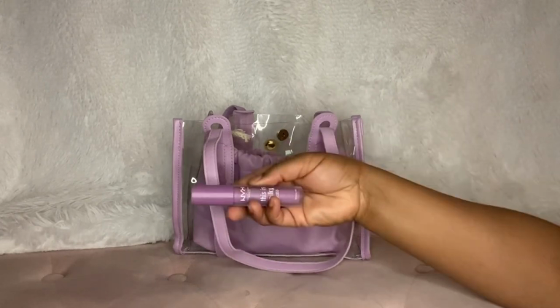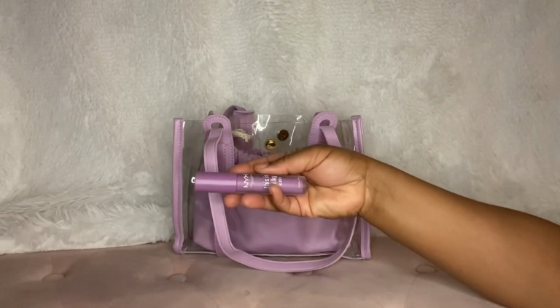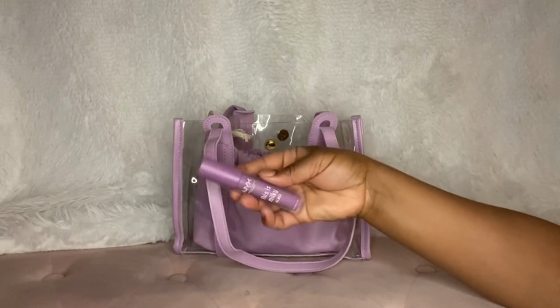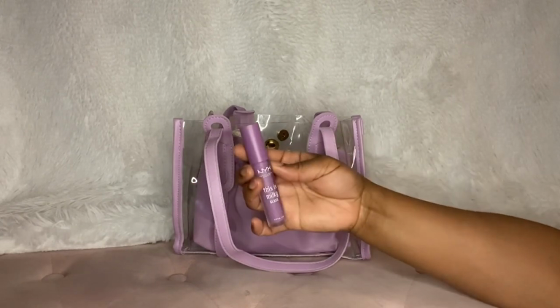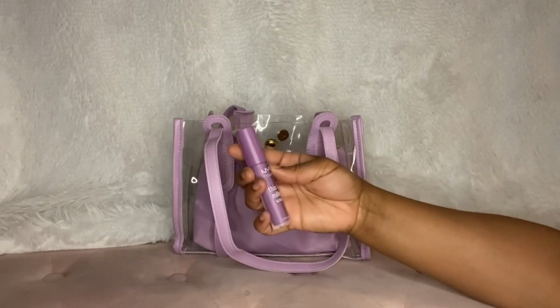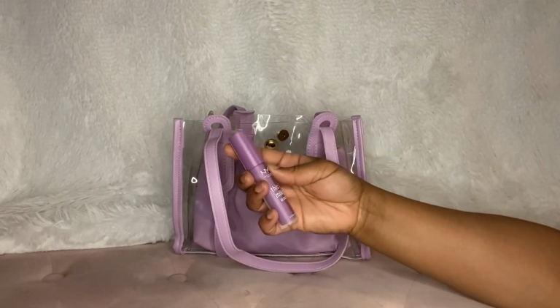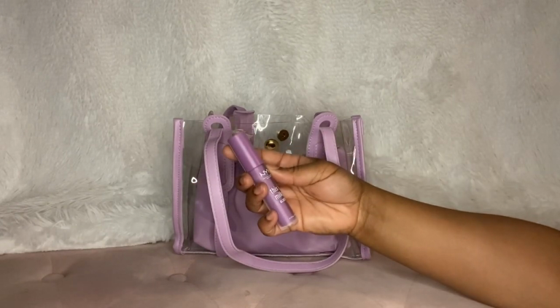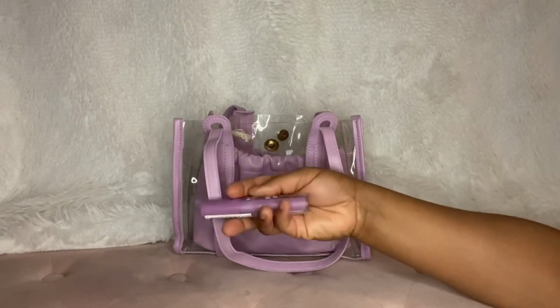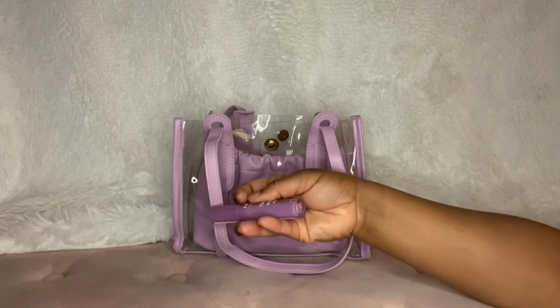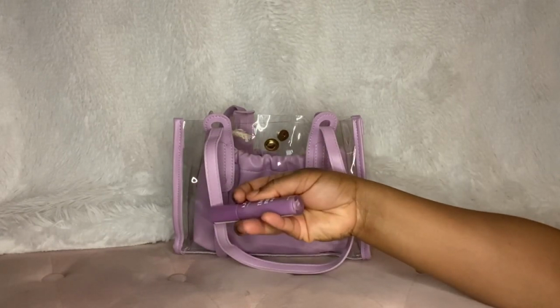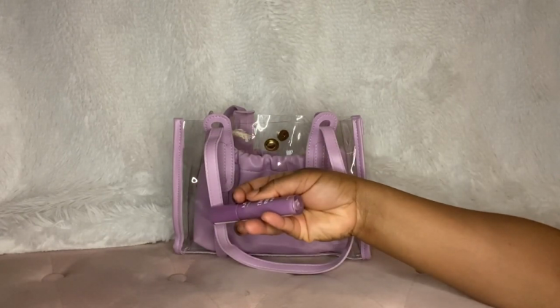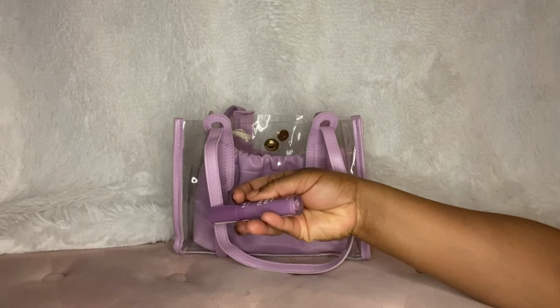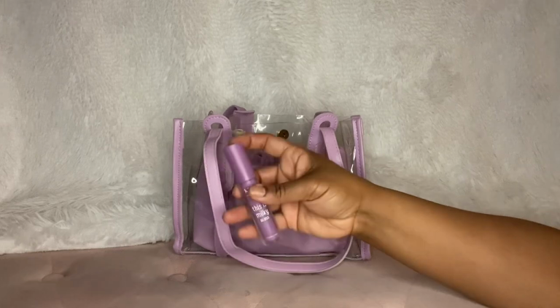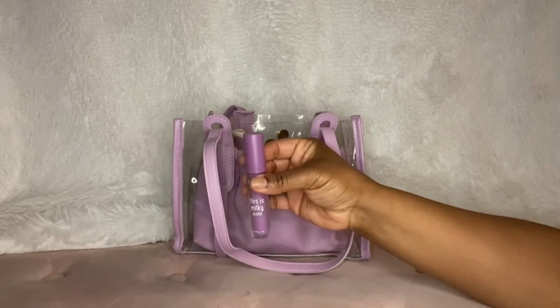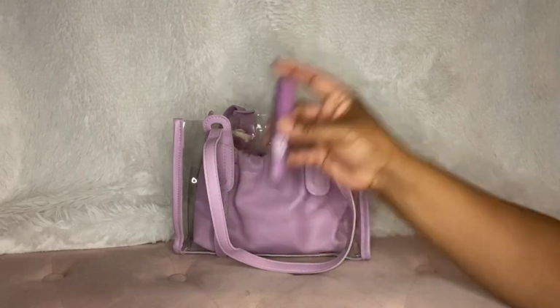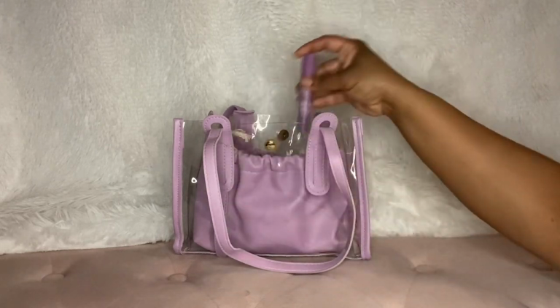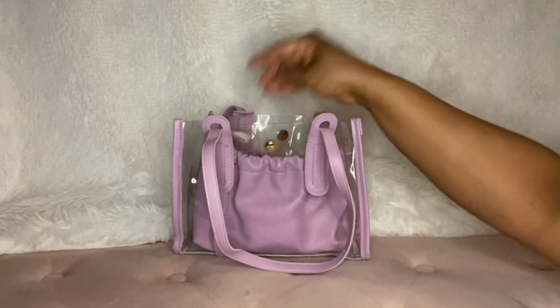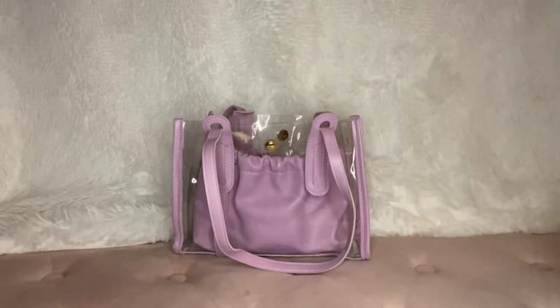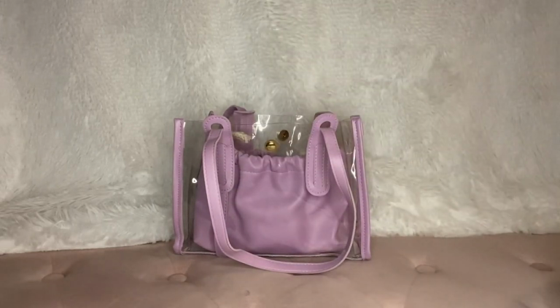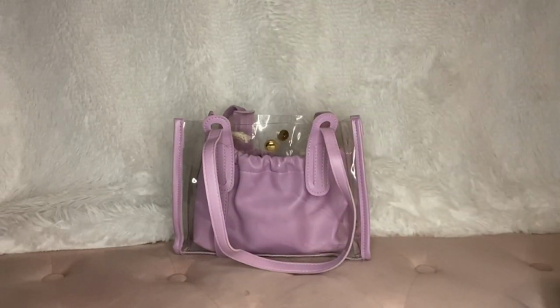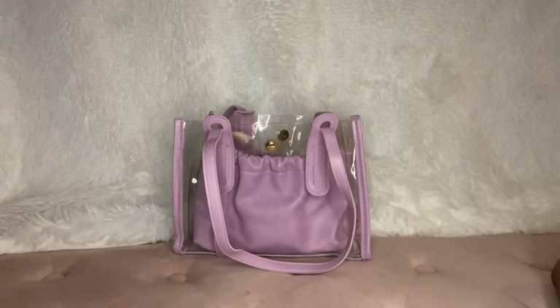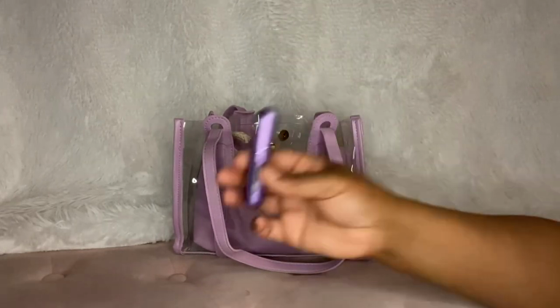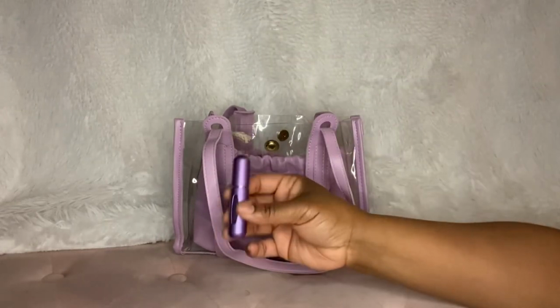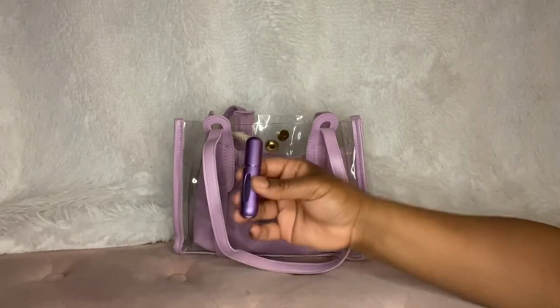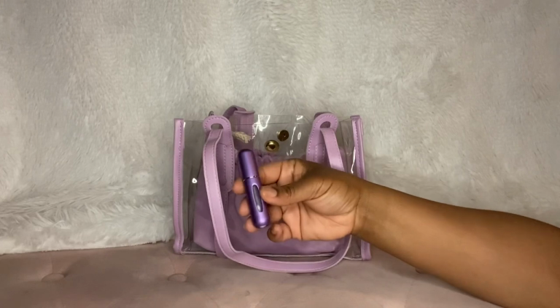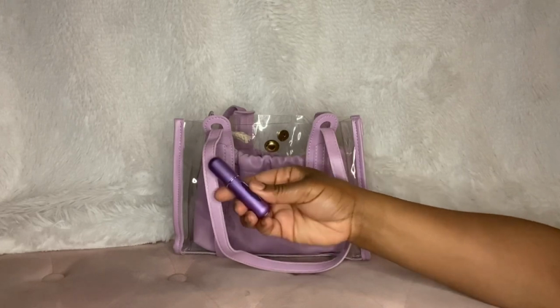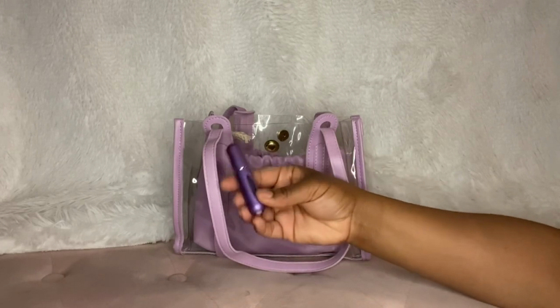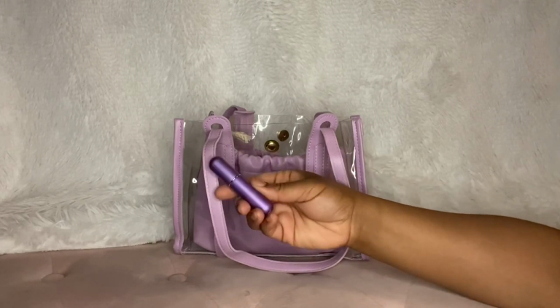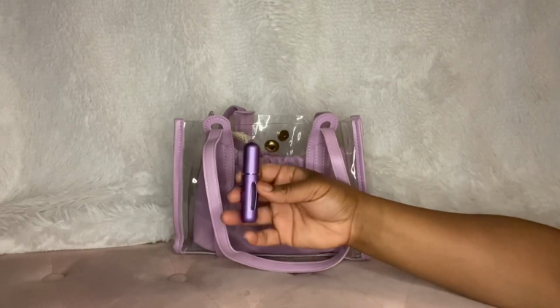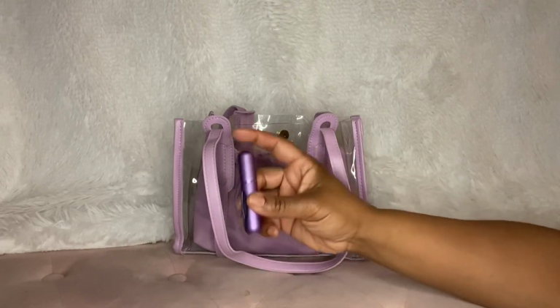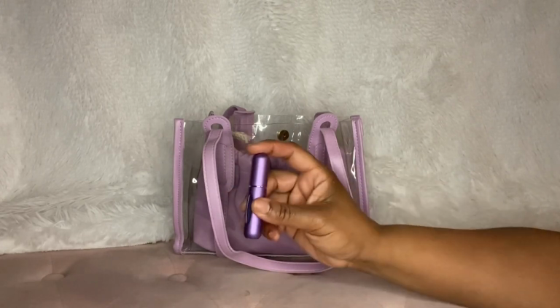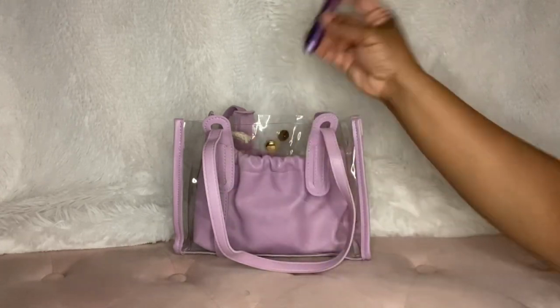I have this milky gloss lip gloss in Lilac Splash — I've shown this before. And this is a perfume atomizer; I don't have anything in it yet. I got this also from Miss Toya.